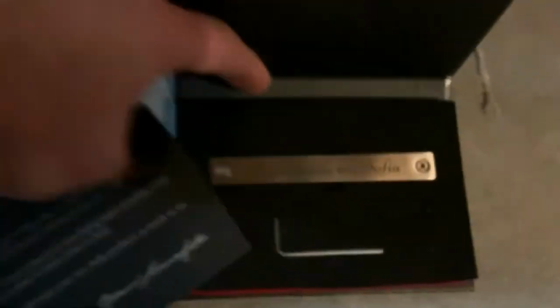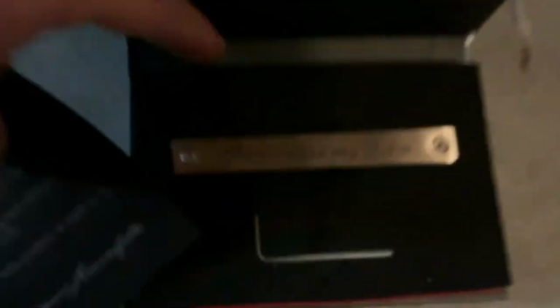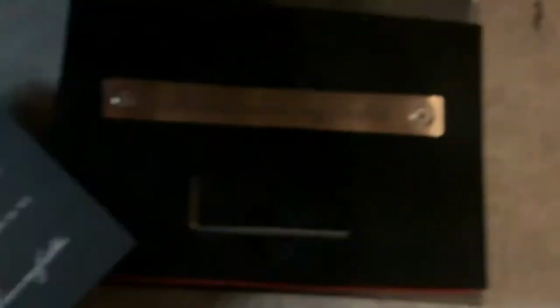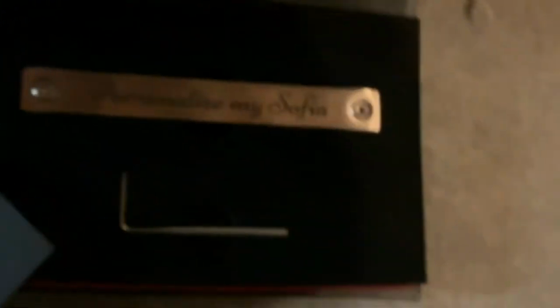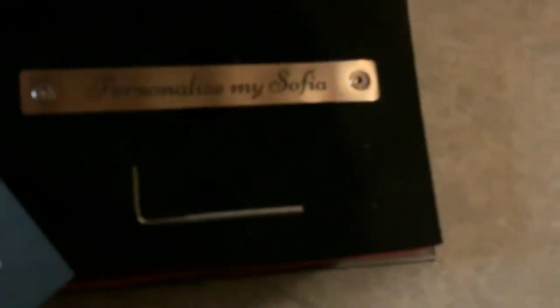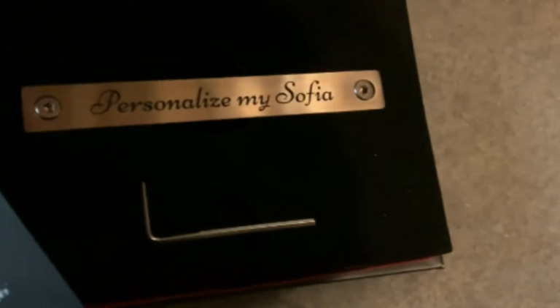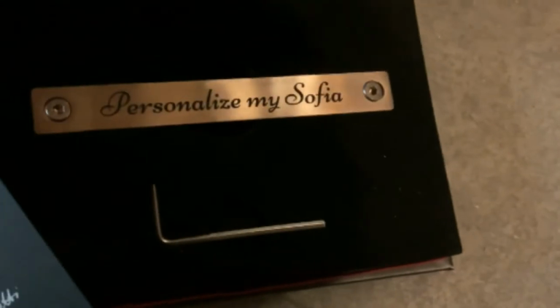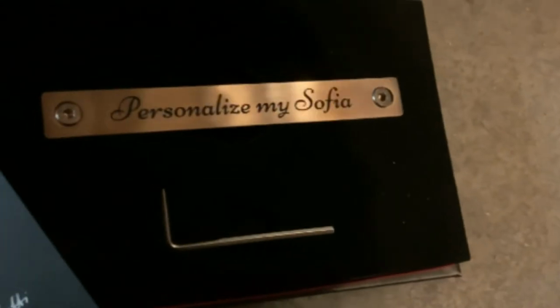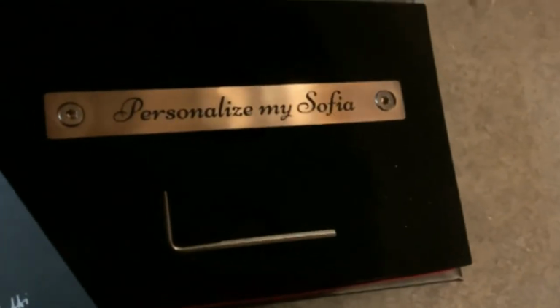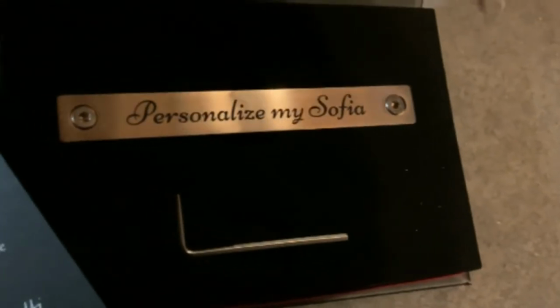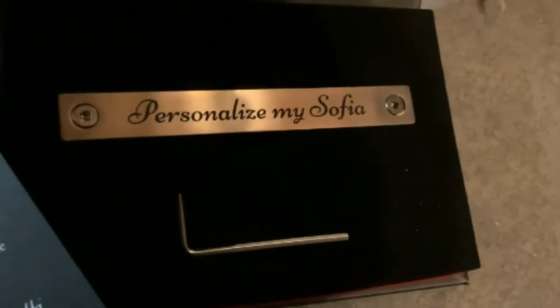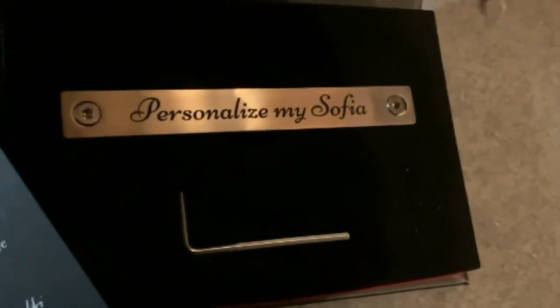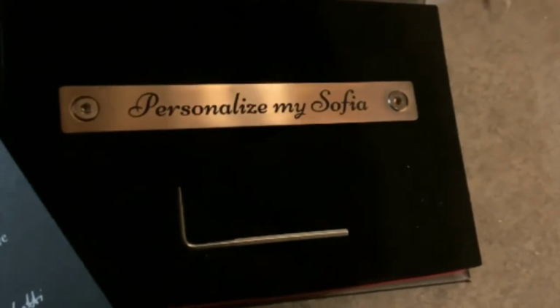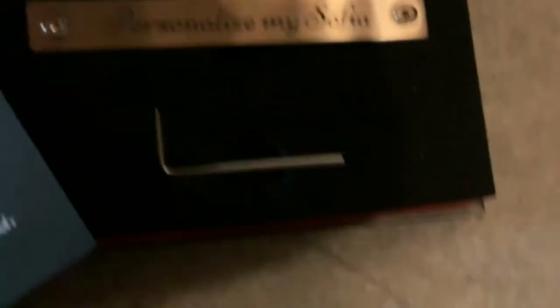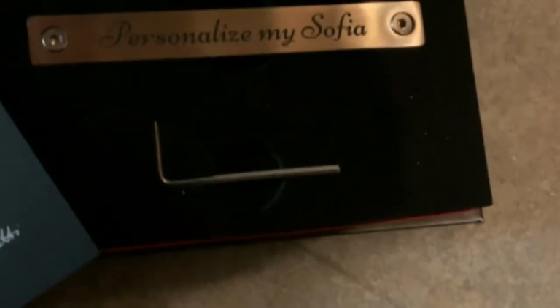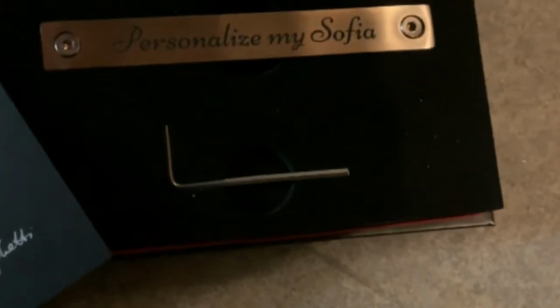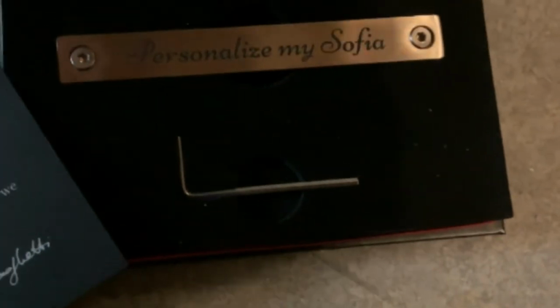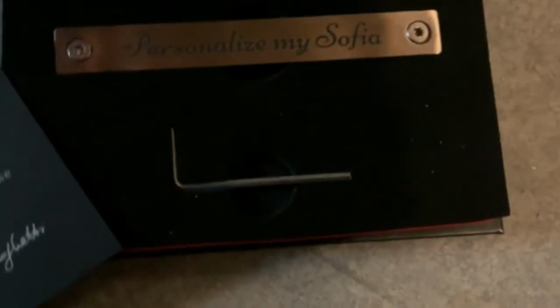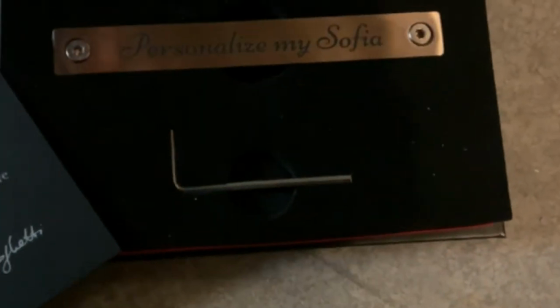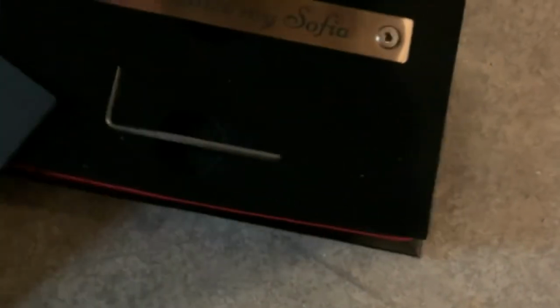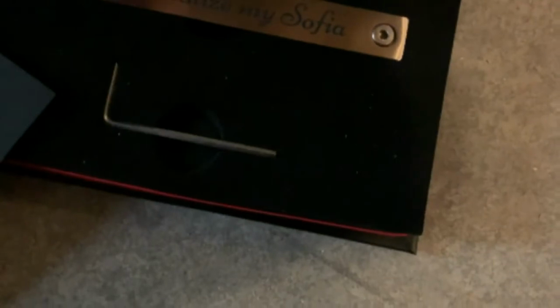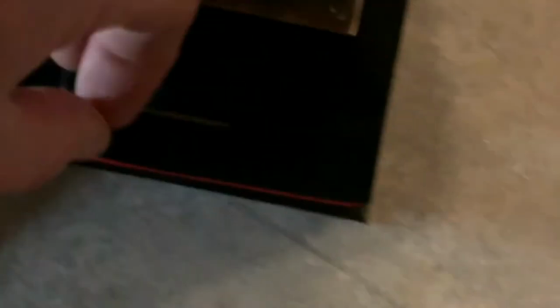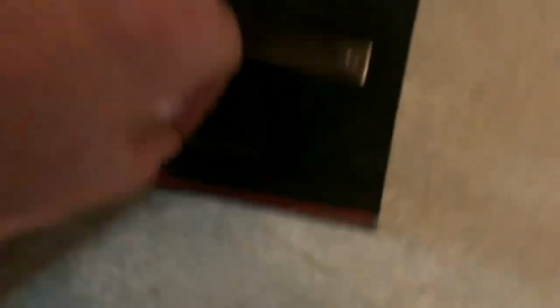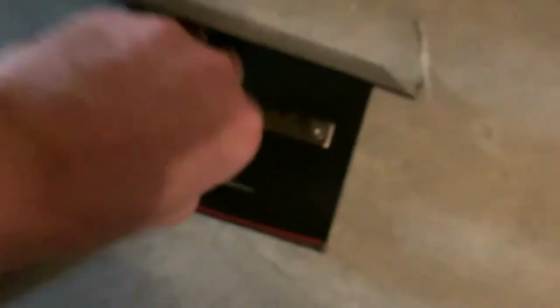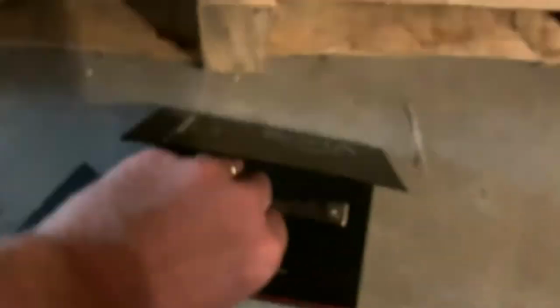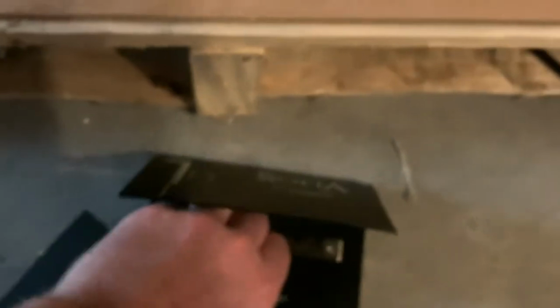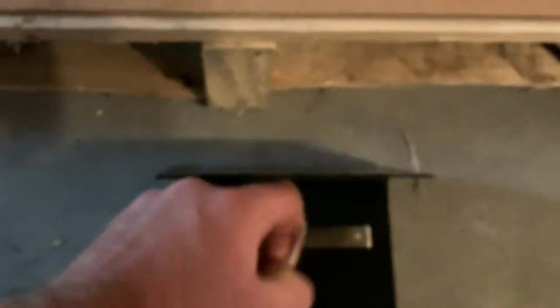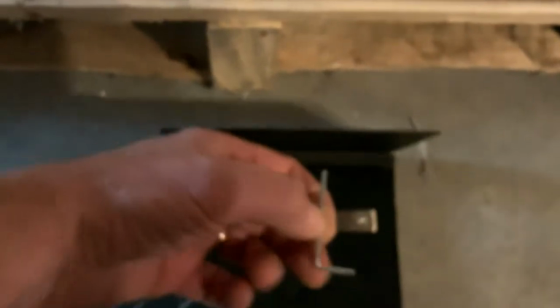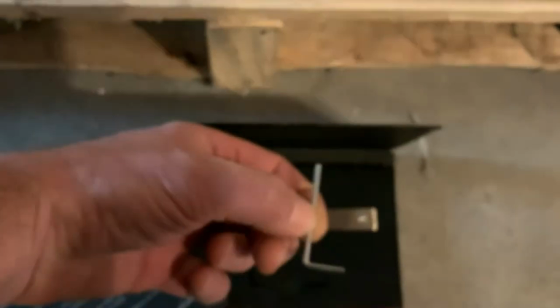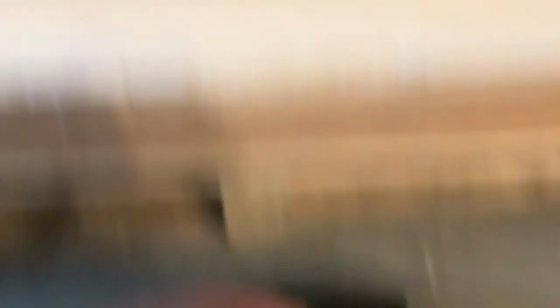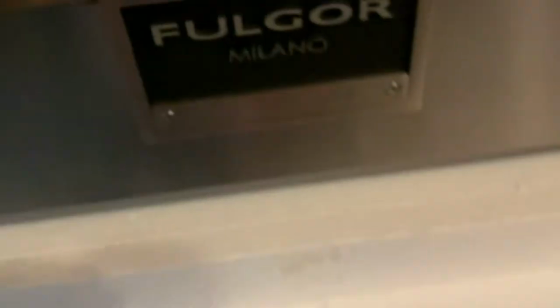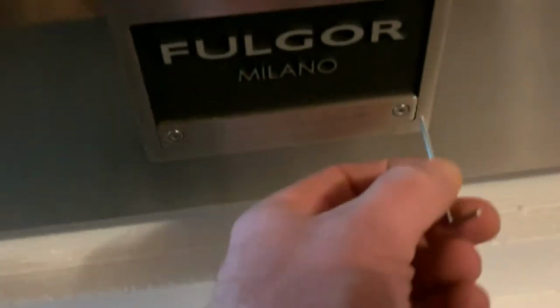The new nameplate you'll receive comes with a new set of screws and the tool to remove the old one and install the new one. So use our little allen key.